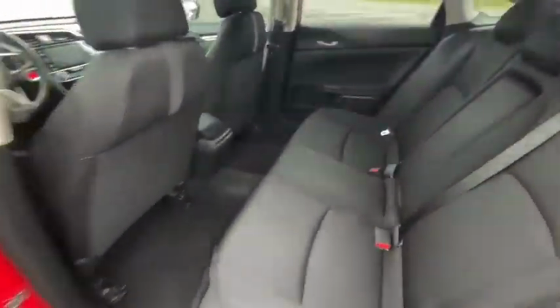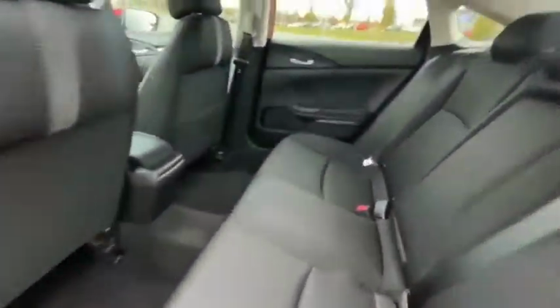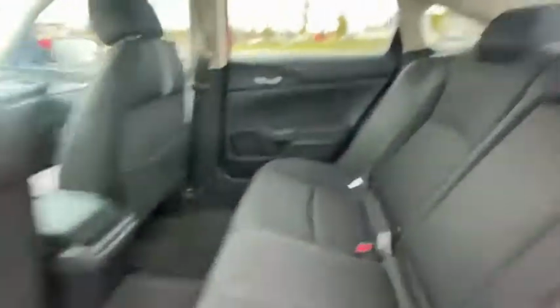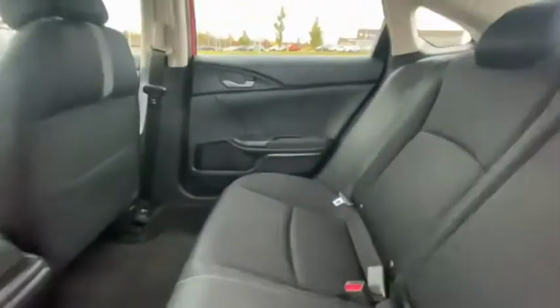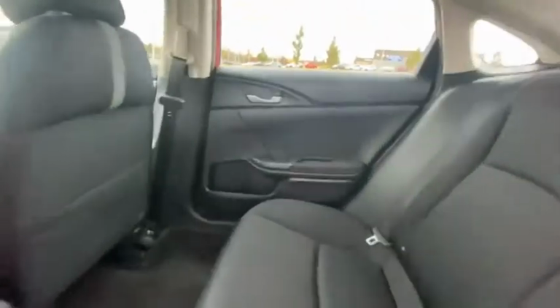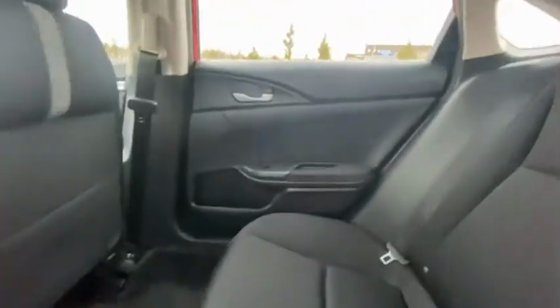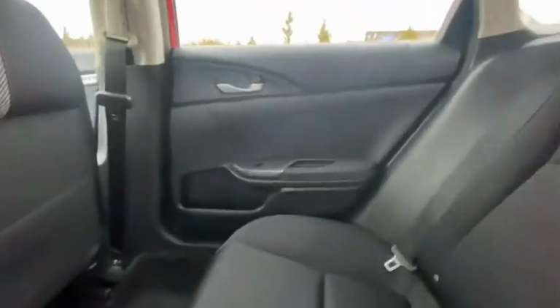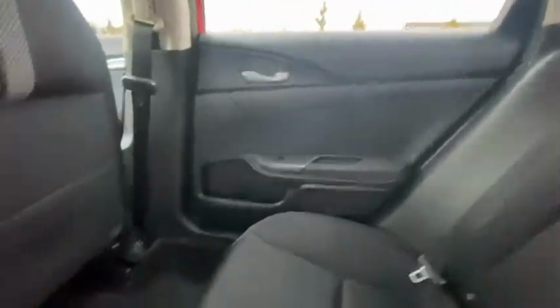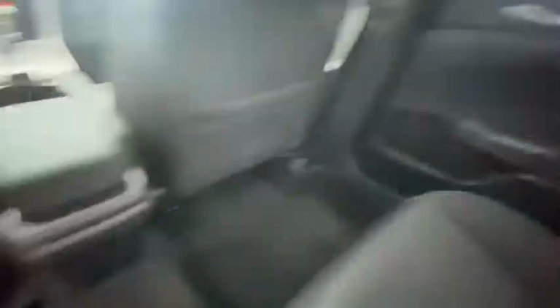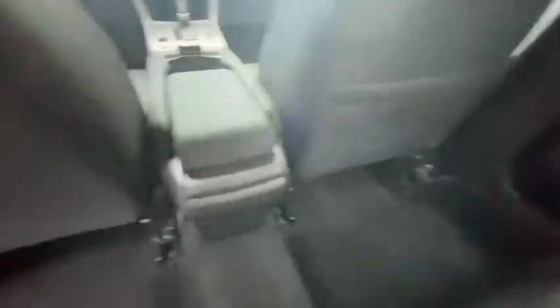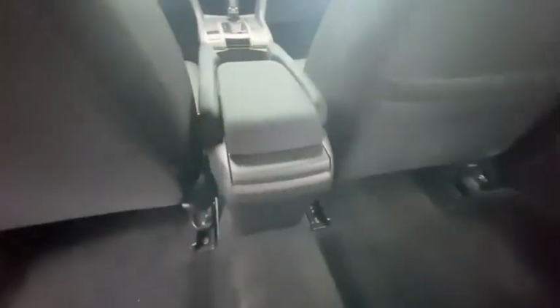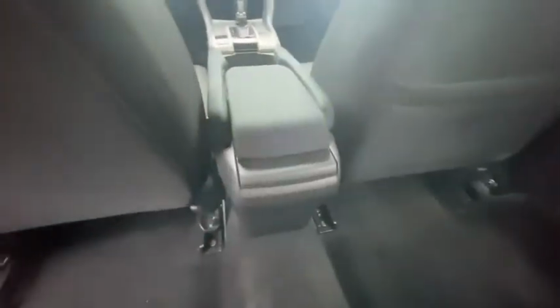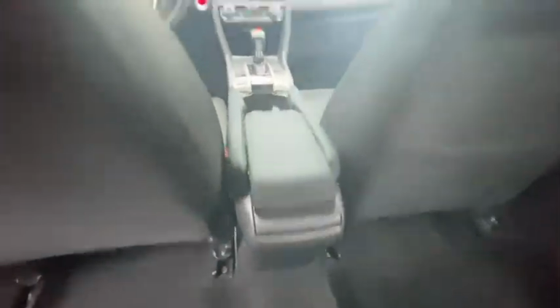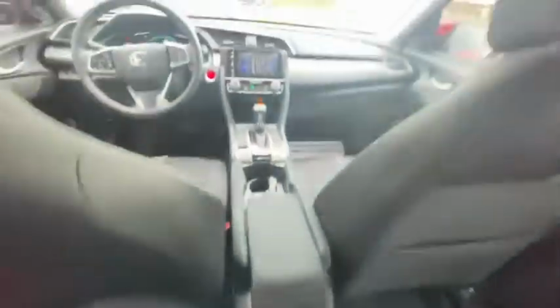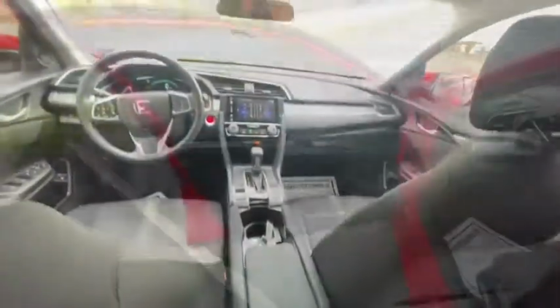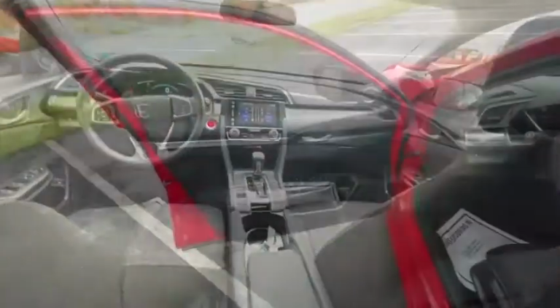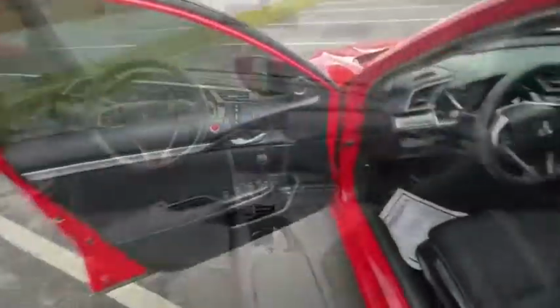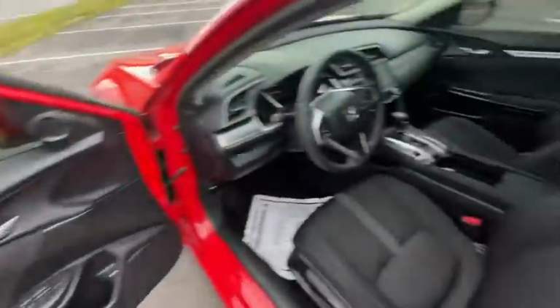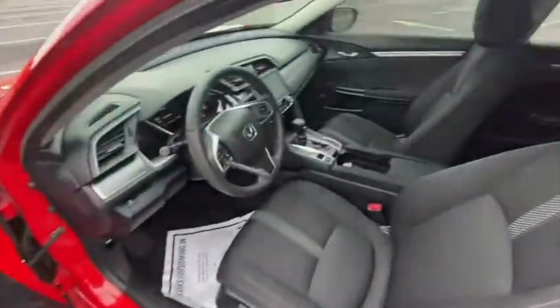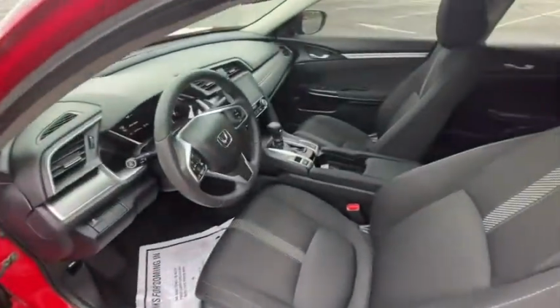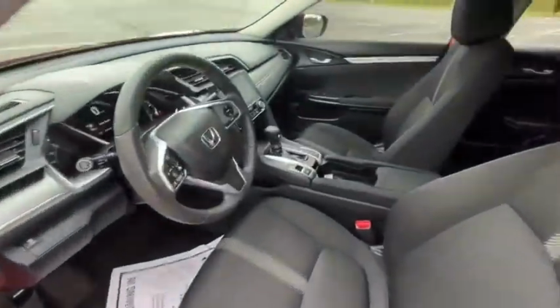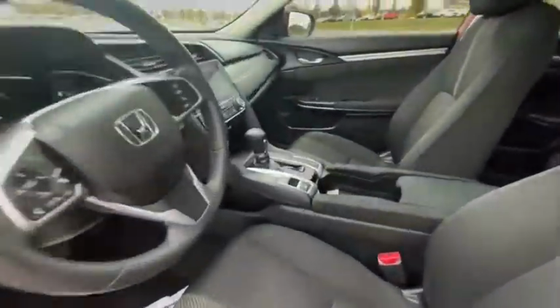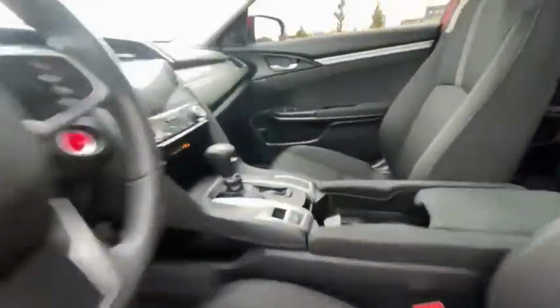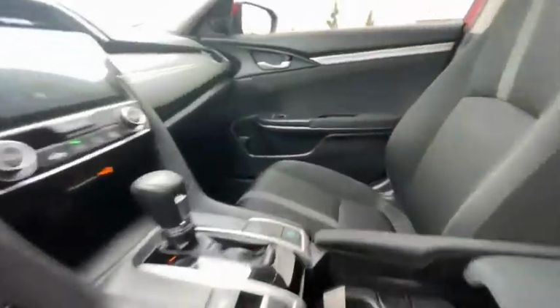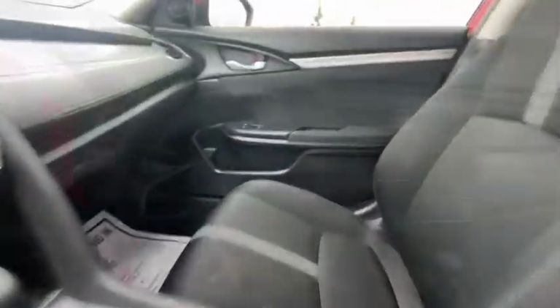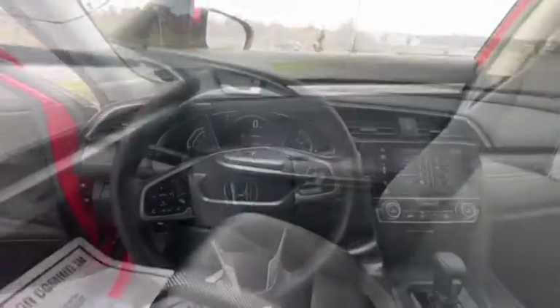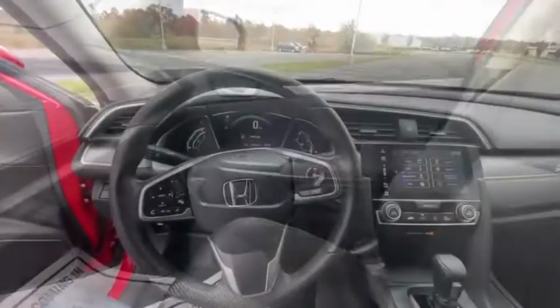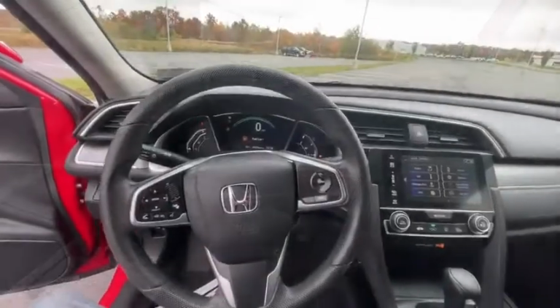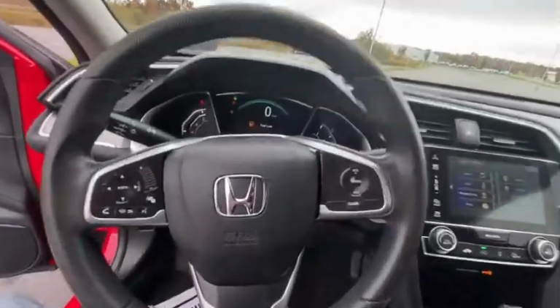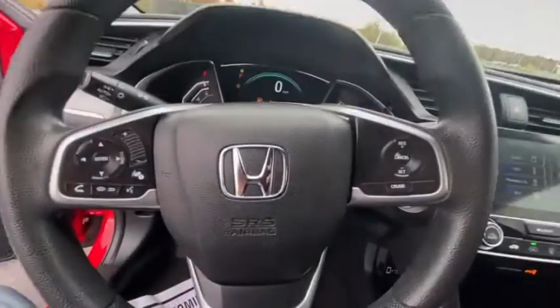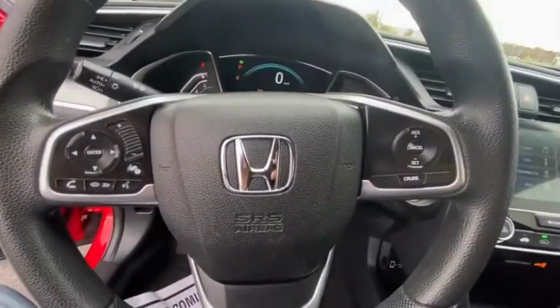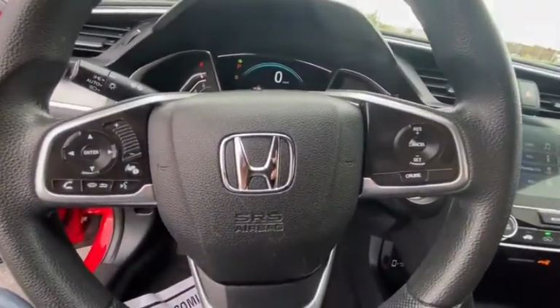Electronic stability control, power moonroof, remote keyless entry, brake assist, tachometer, panic alarm, and cloth seat trim.